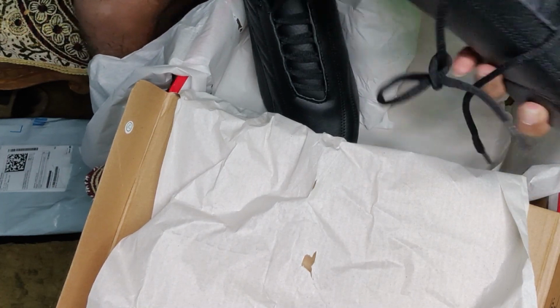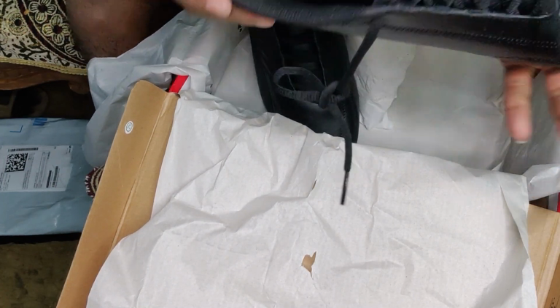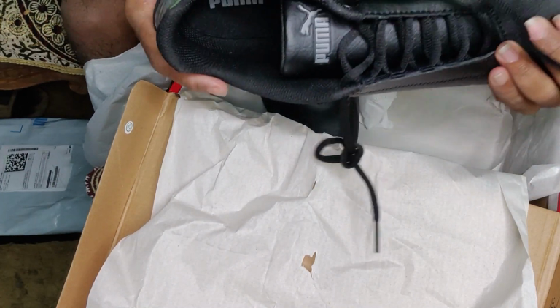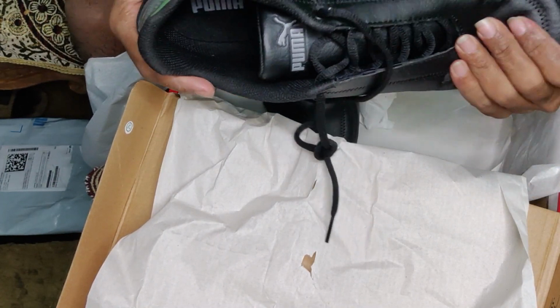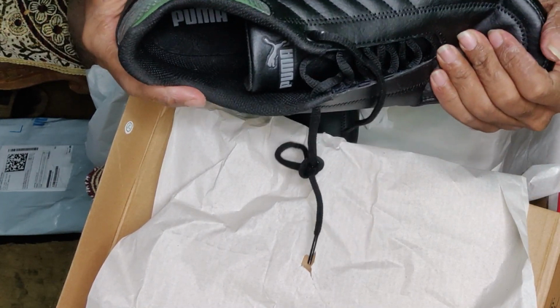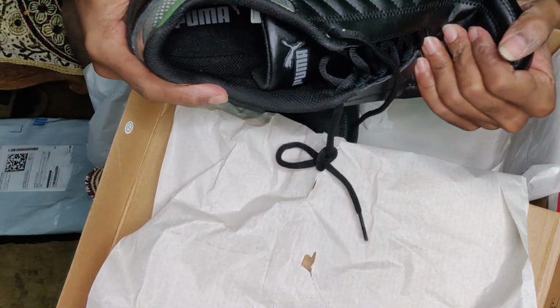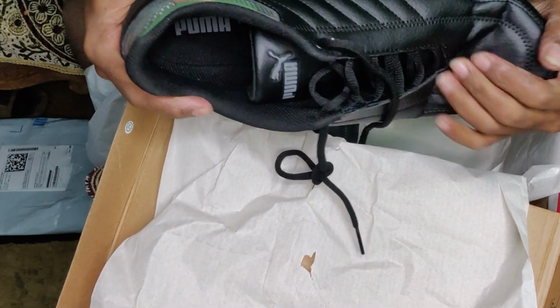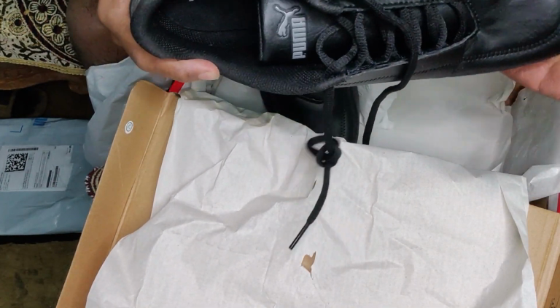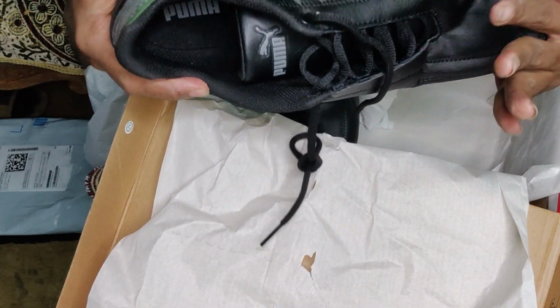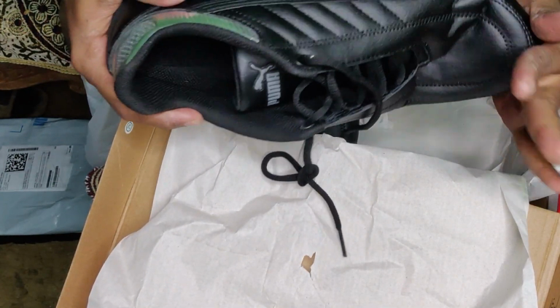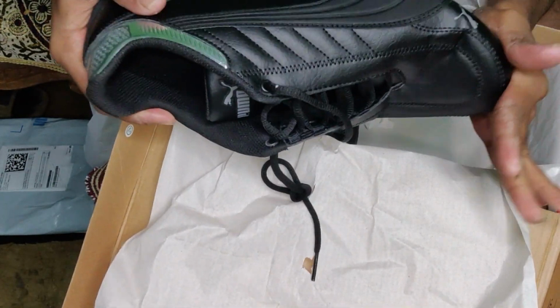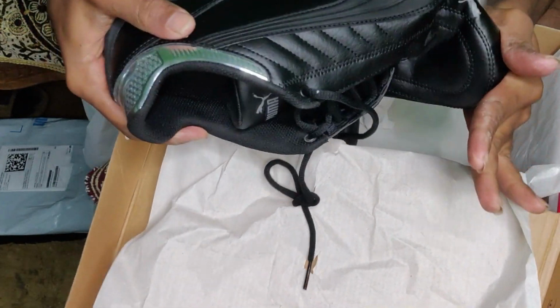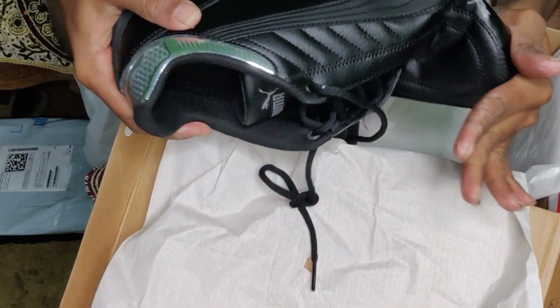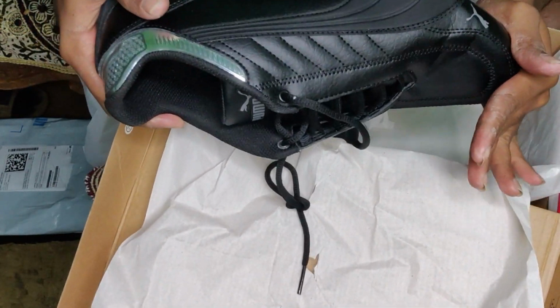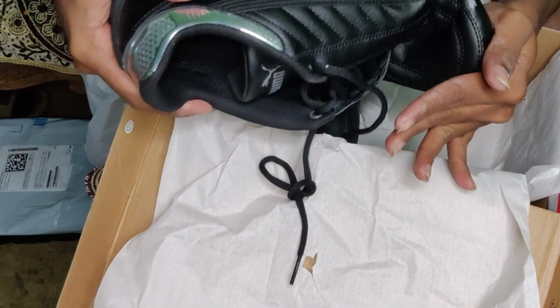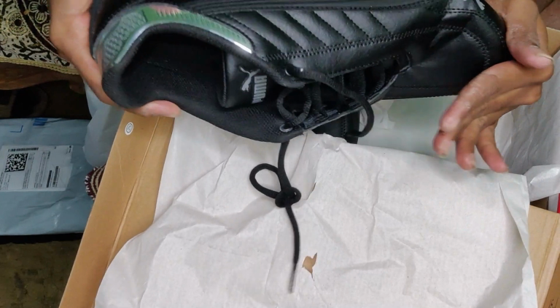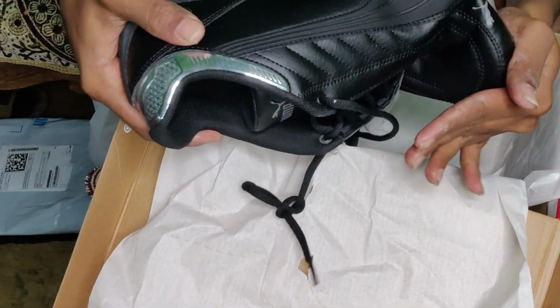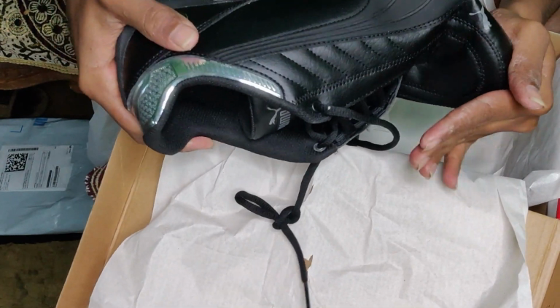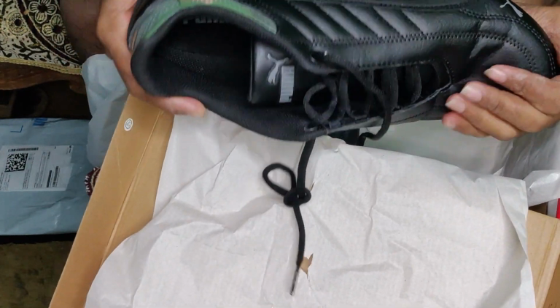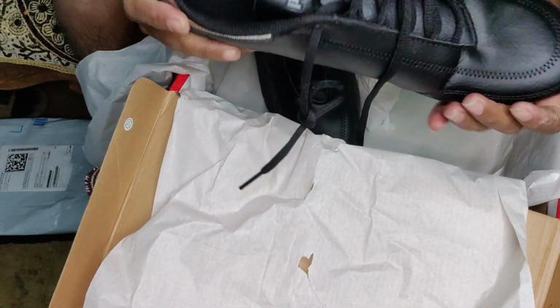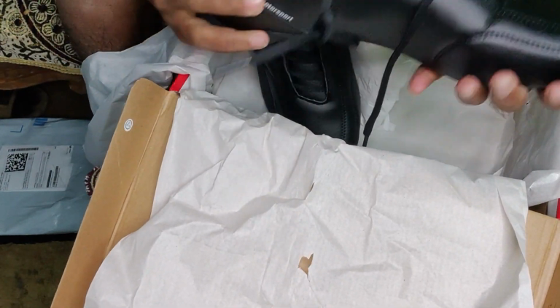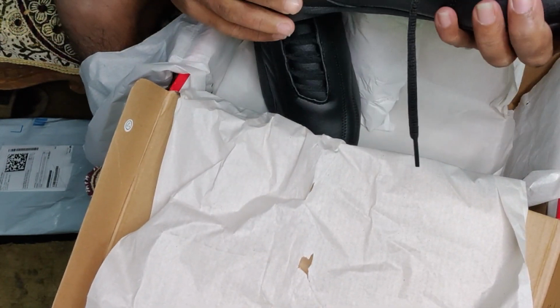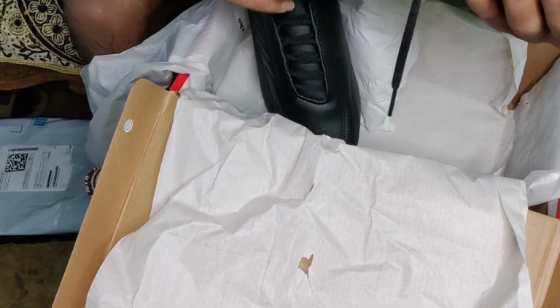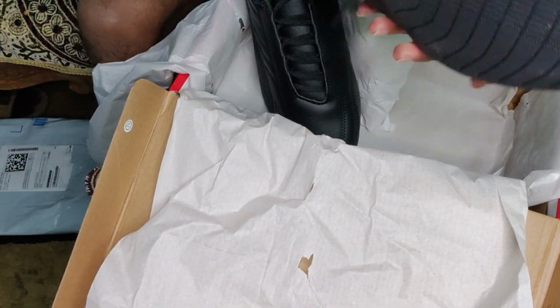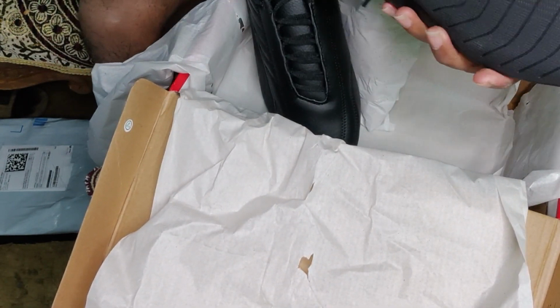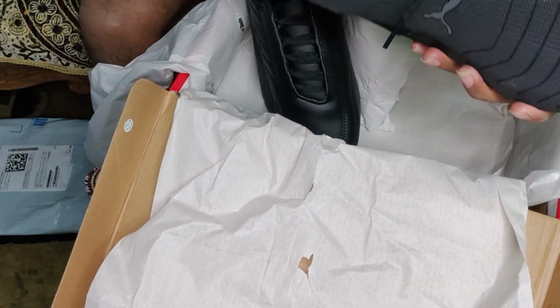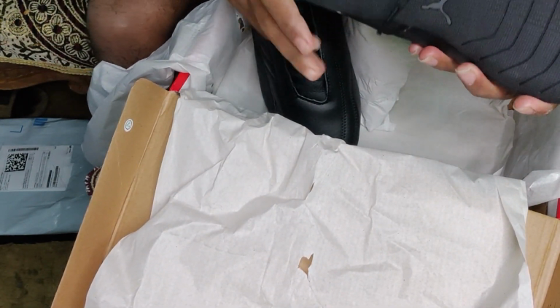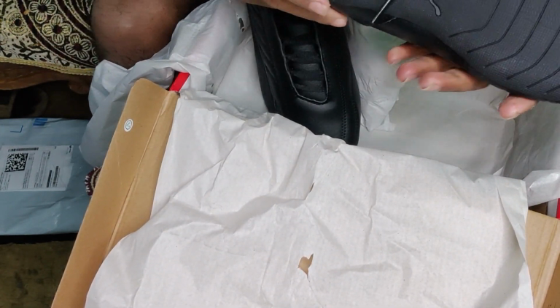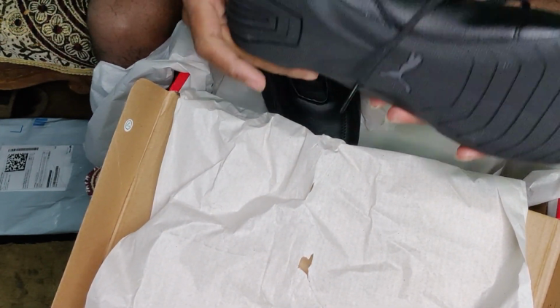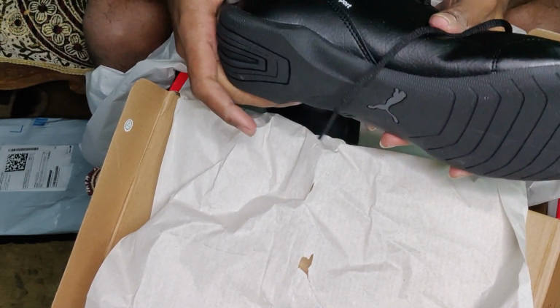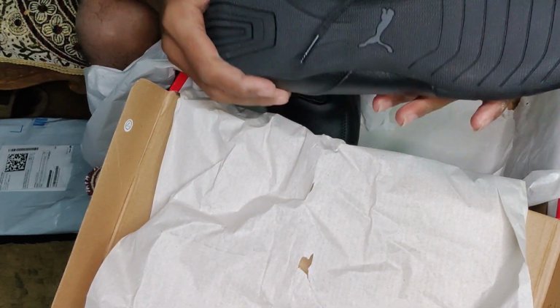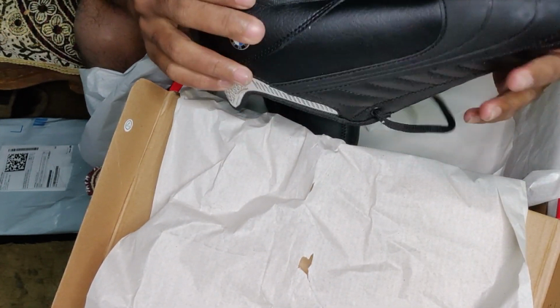You can see it's a kind of elastic material. It's very durable and the build quality is very good.